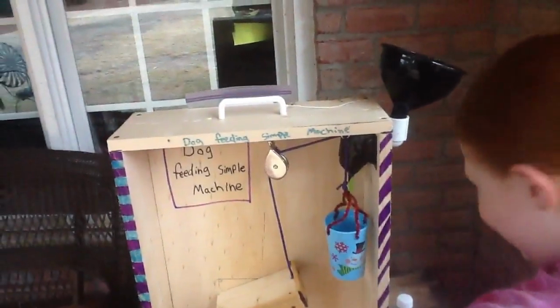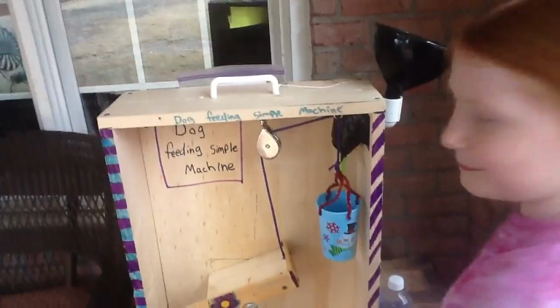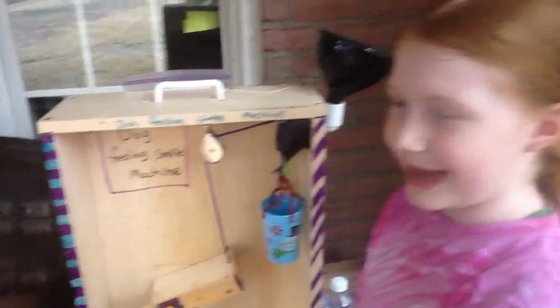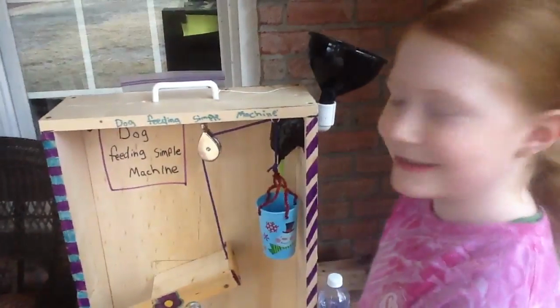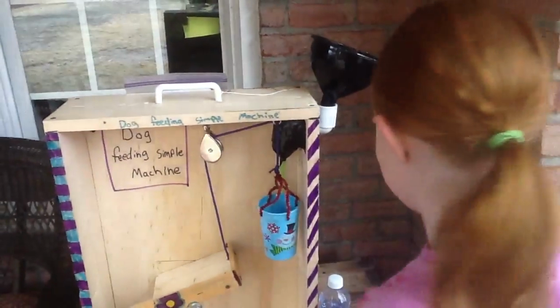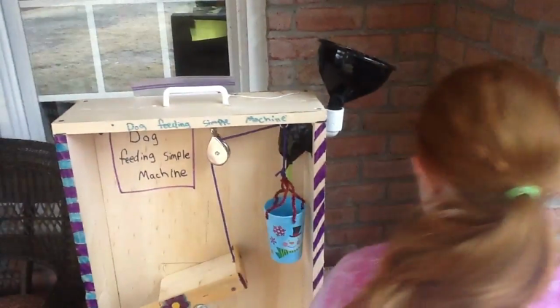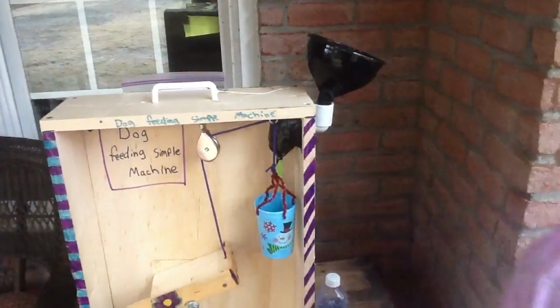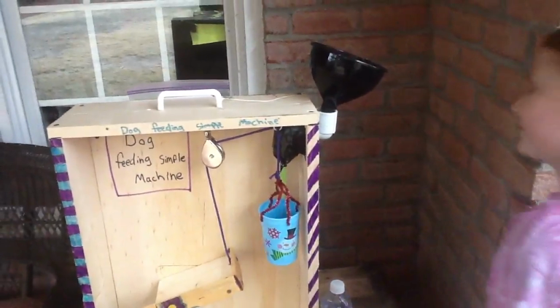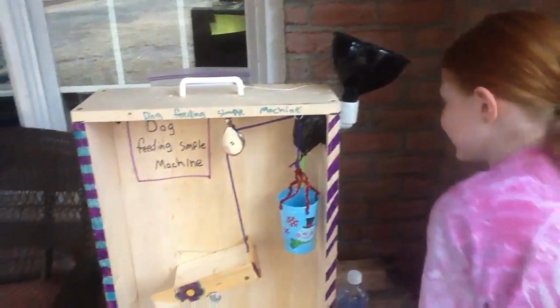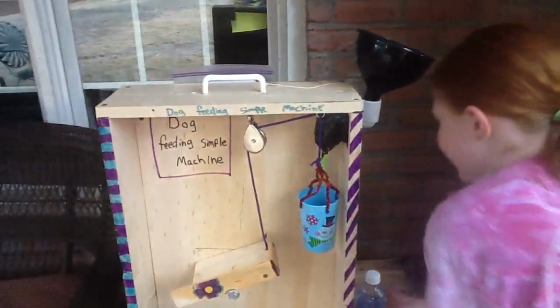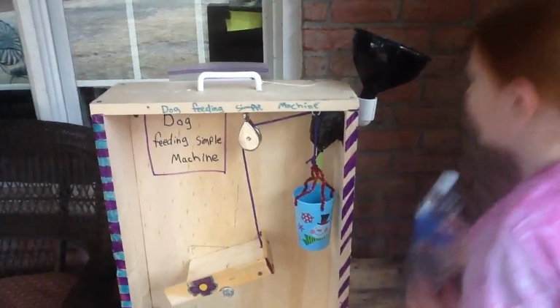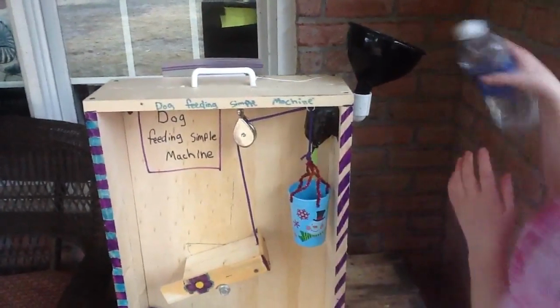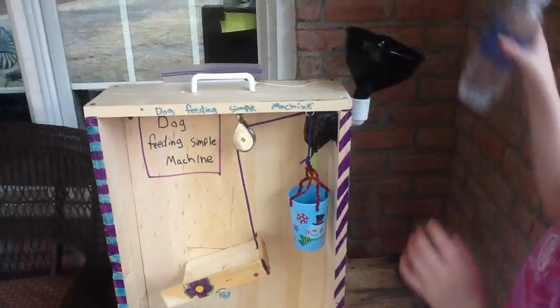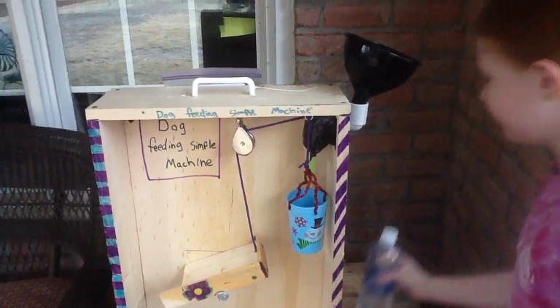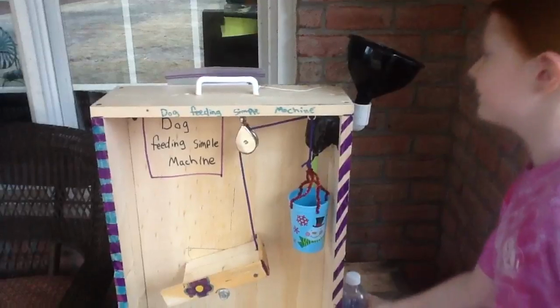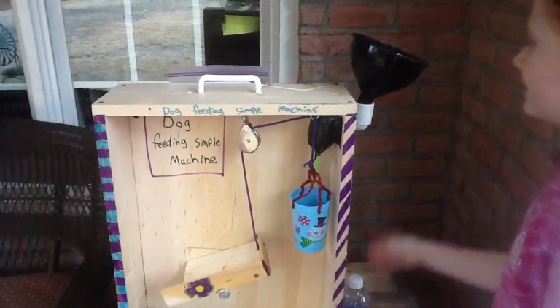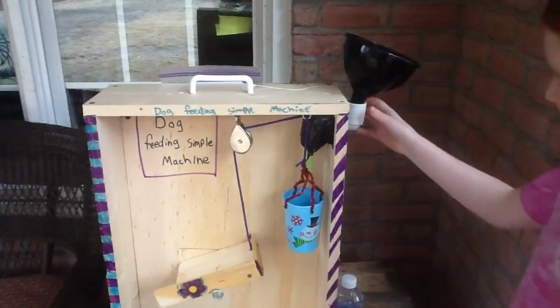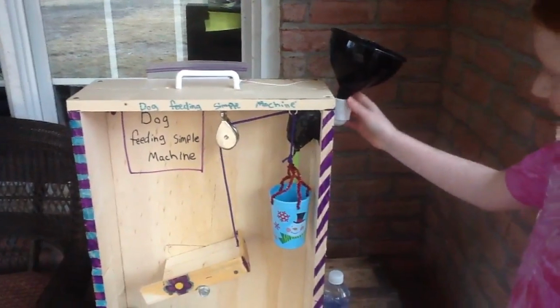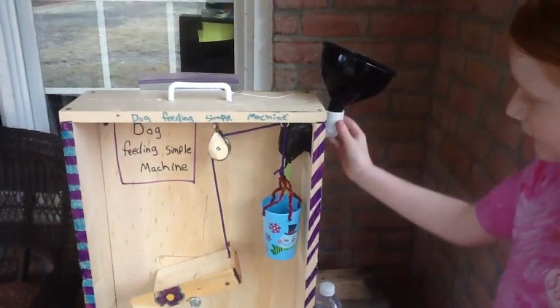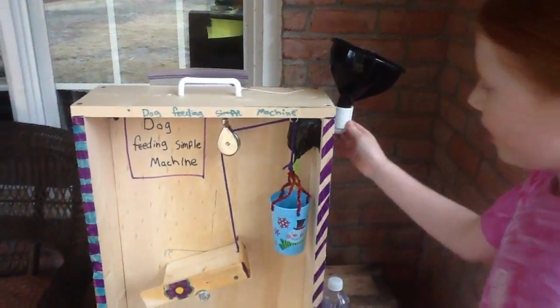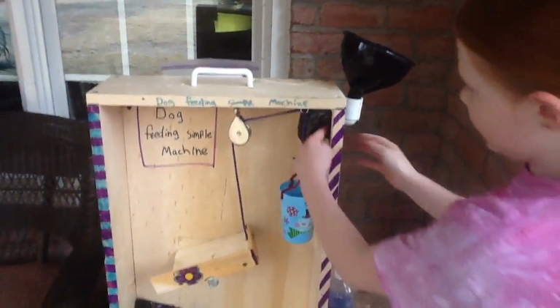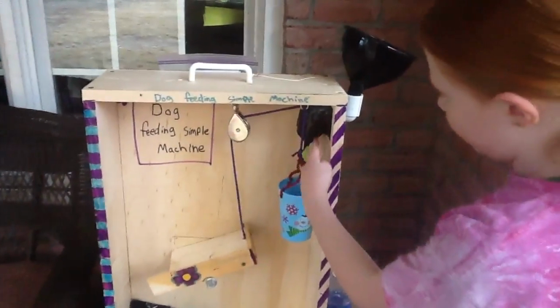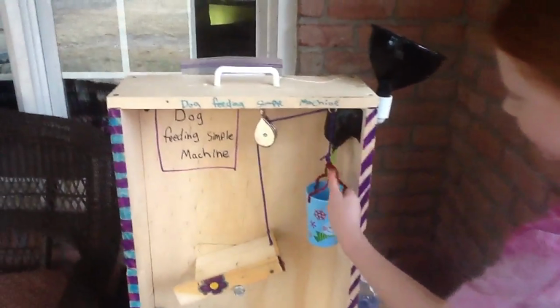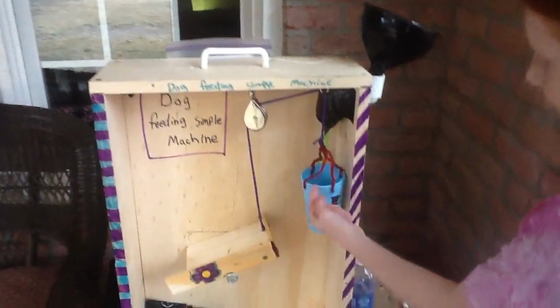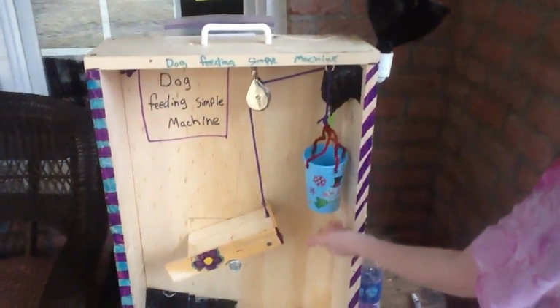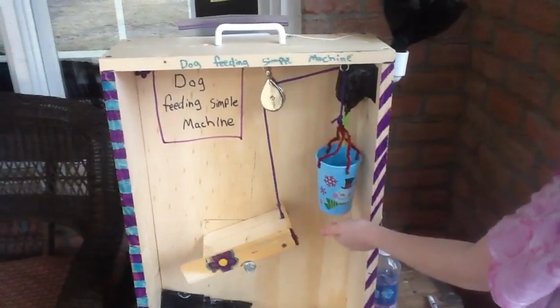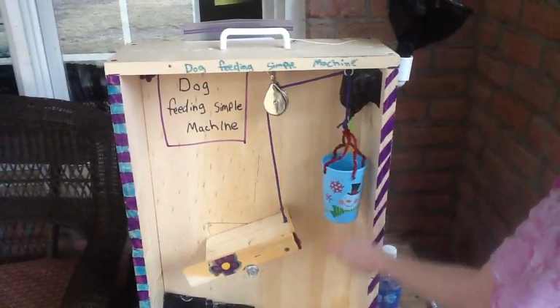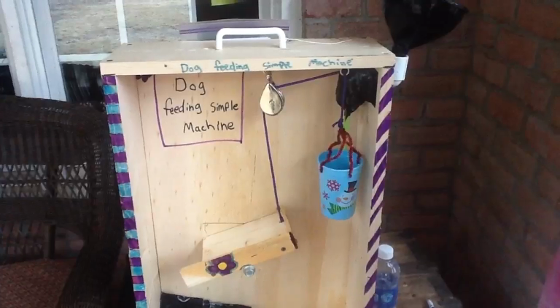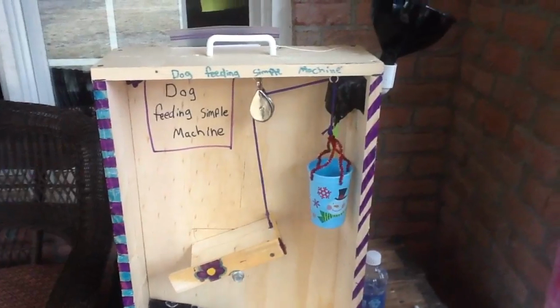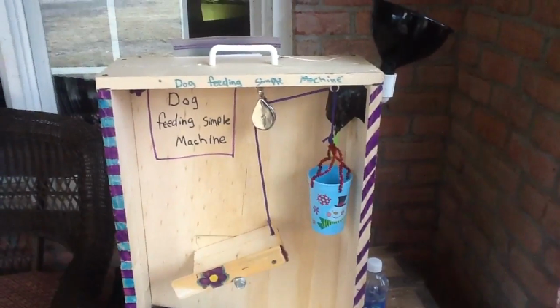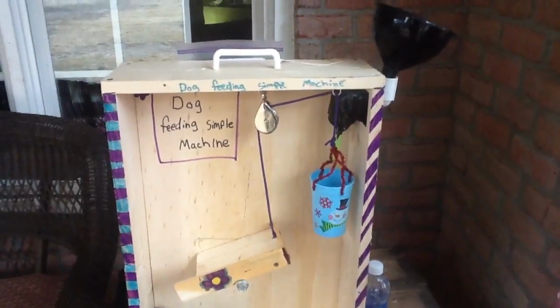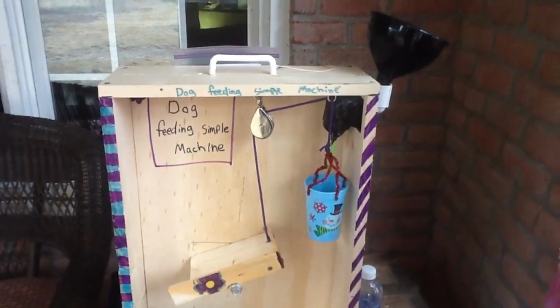I'm going to show you how this works. I pour my water into the funnel, which is connected to a tube, which the water comes out, pouring into the cup with the help of gravity — the water's gravity.